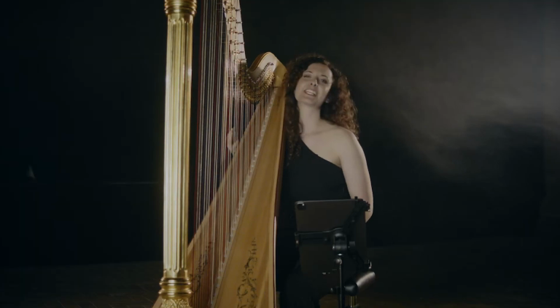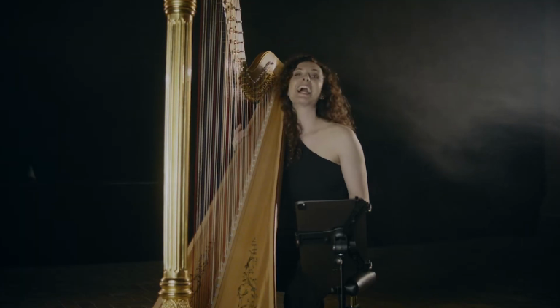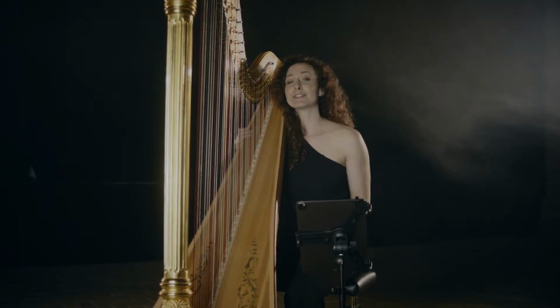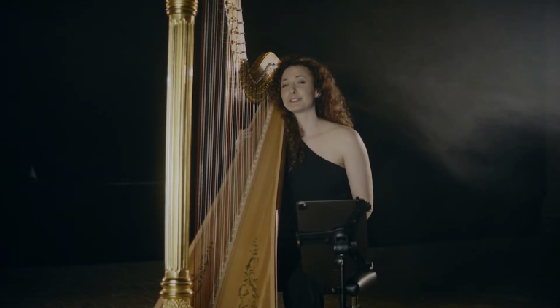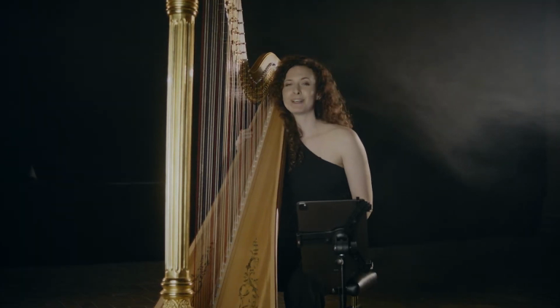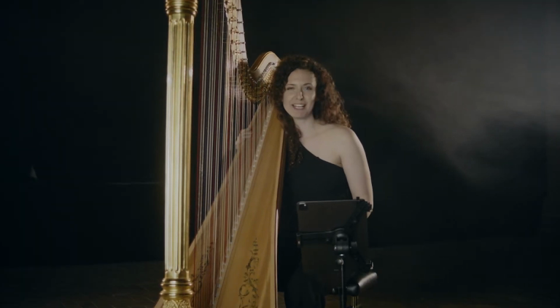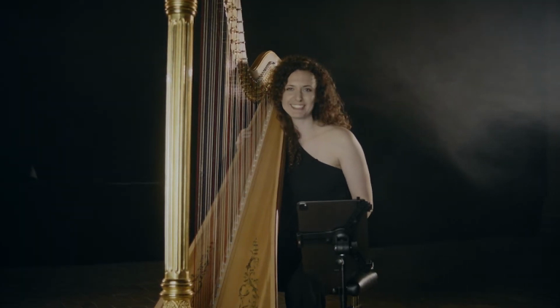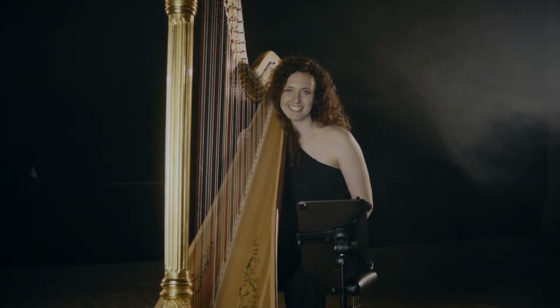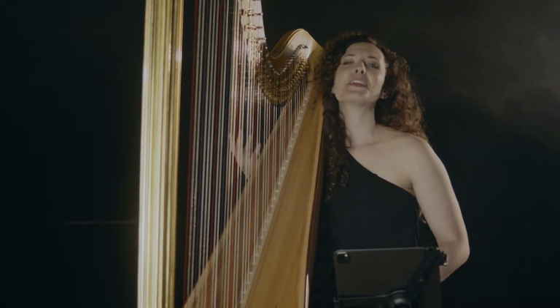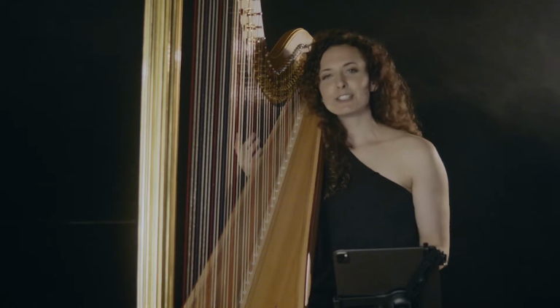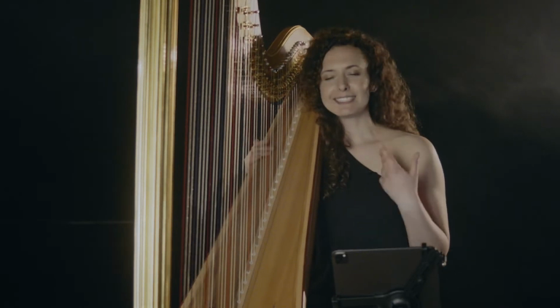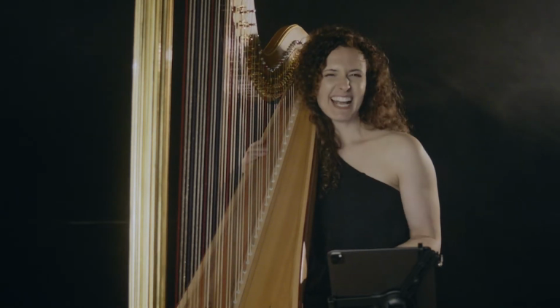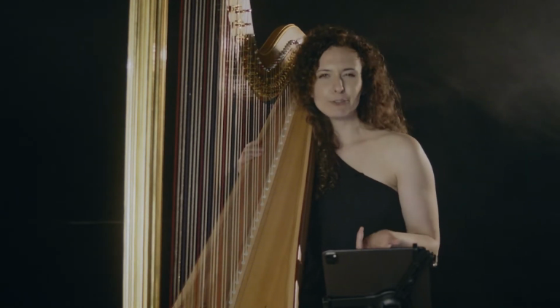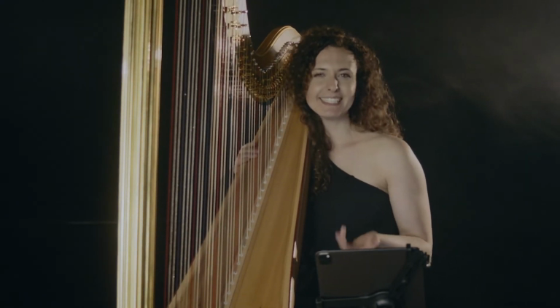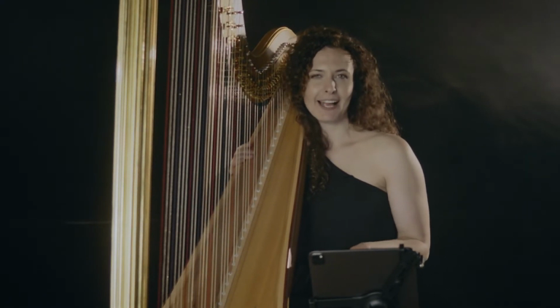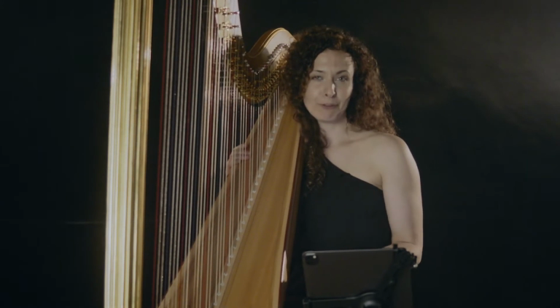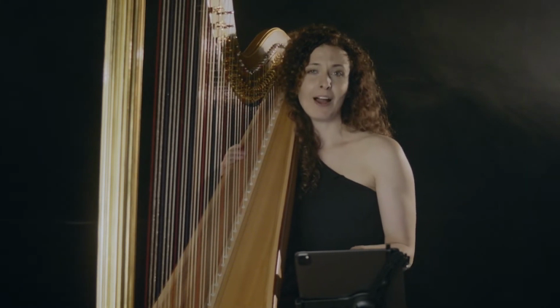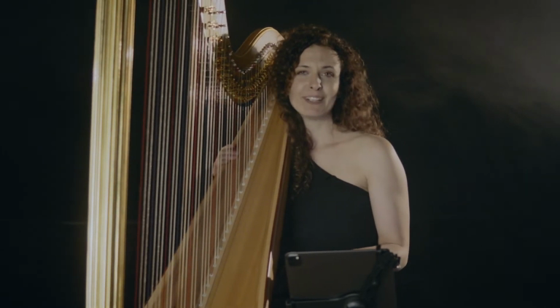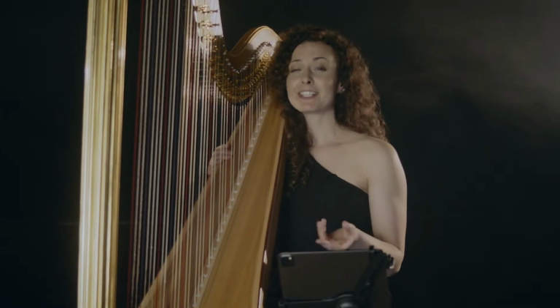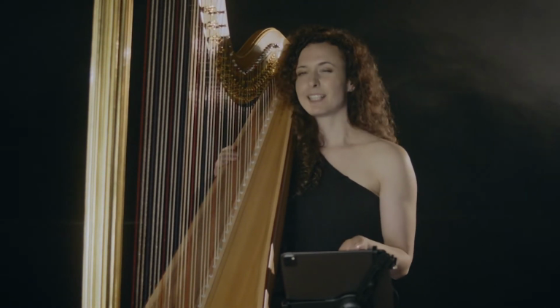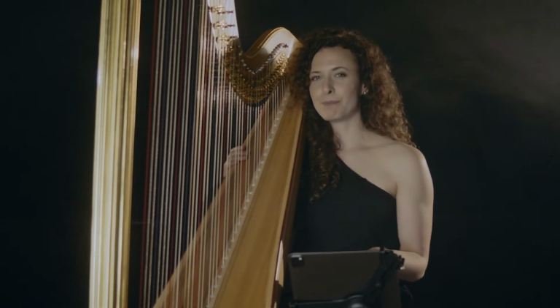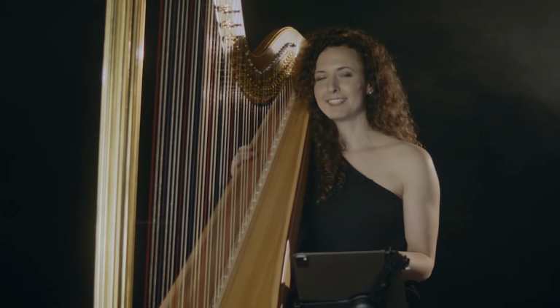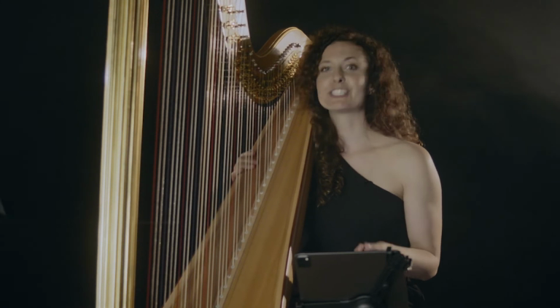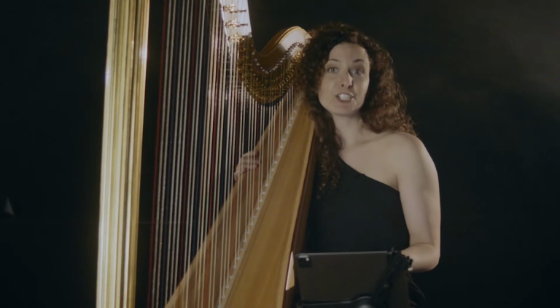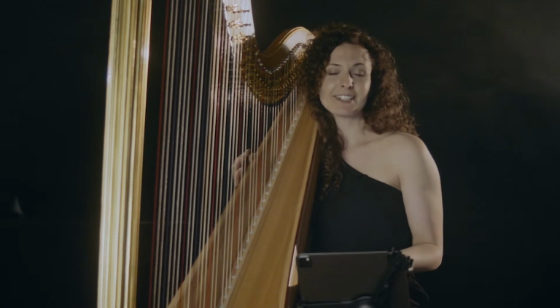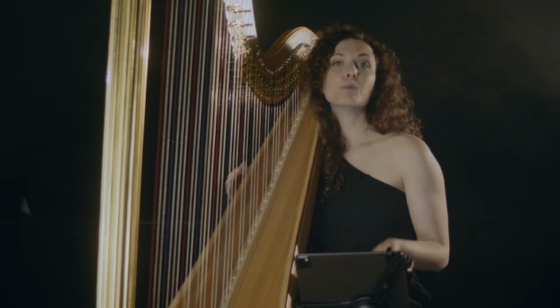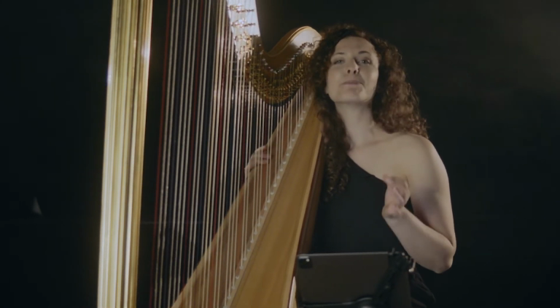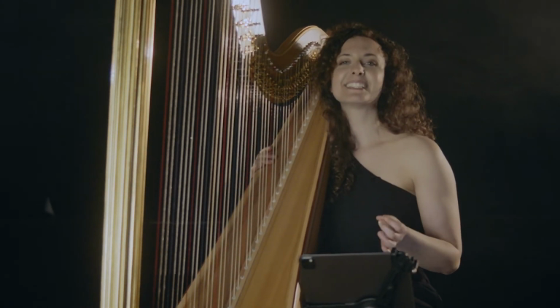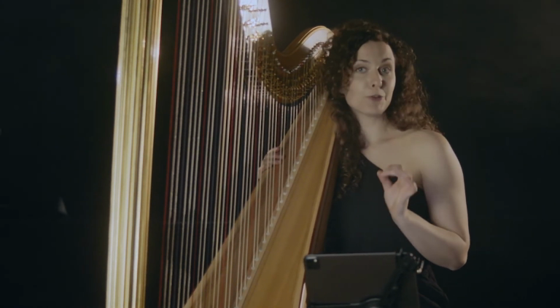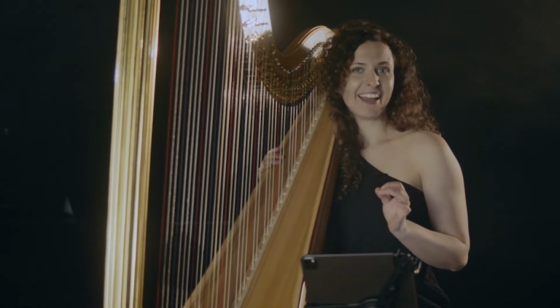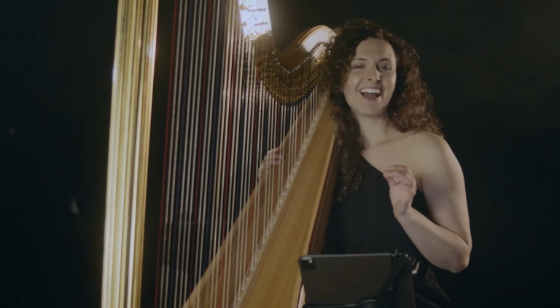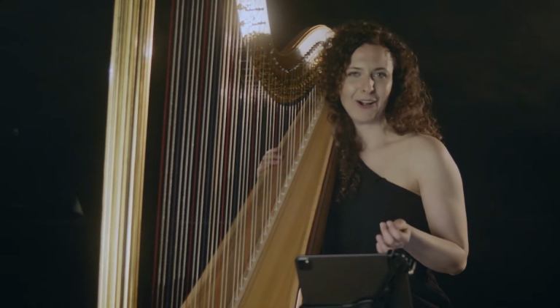Naturally, I can also choose to play an arpeggio instead. The arpeggio is something kind of uniquely designed for the harp. Actually, it comes from the Italian word arpeggiare, which means to play a harp.